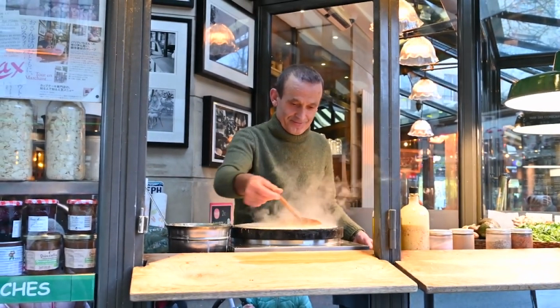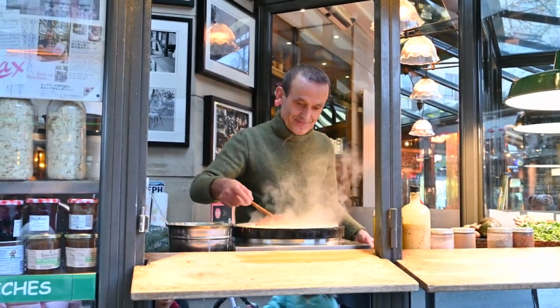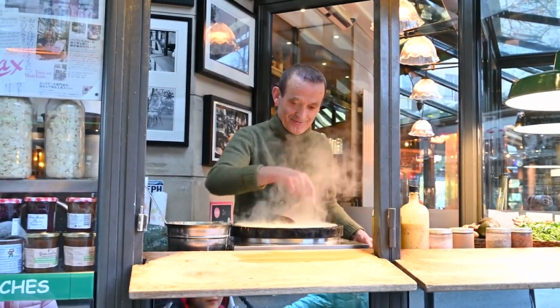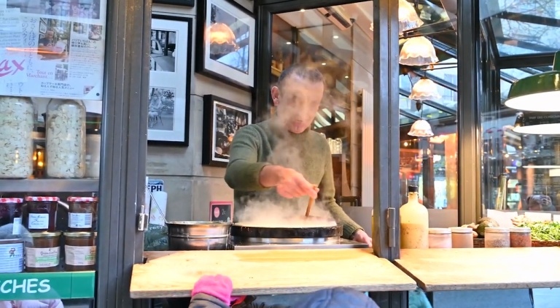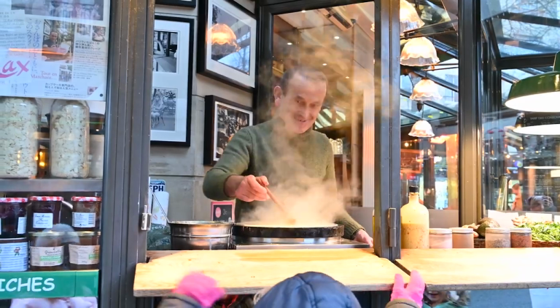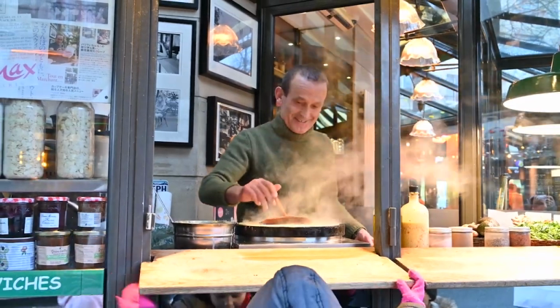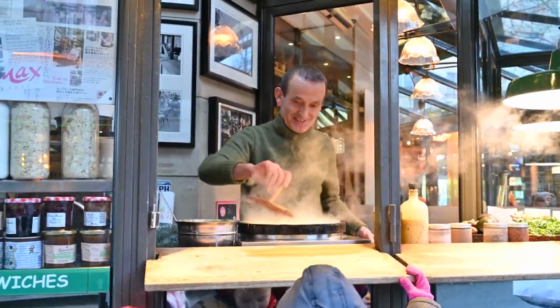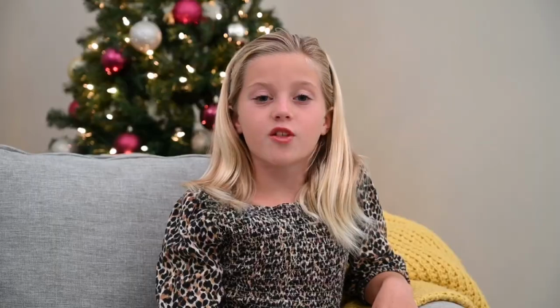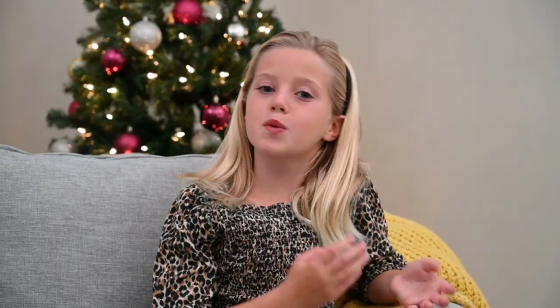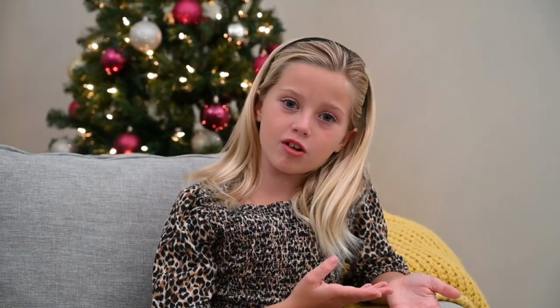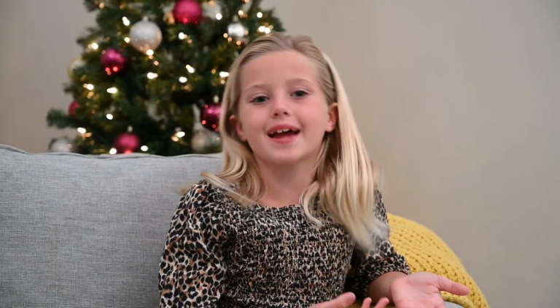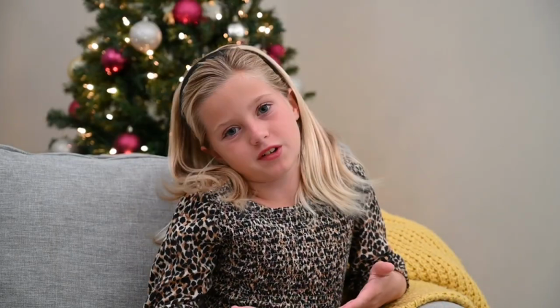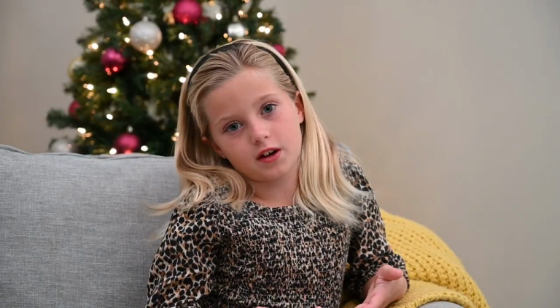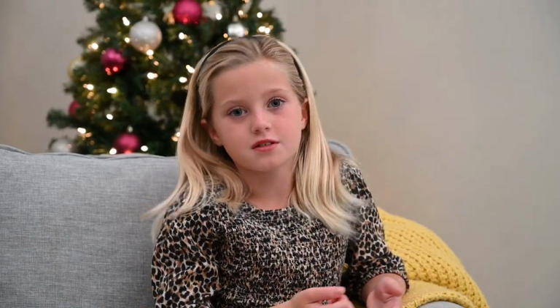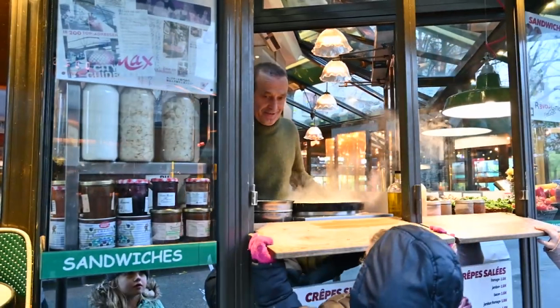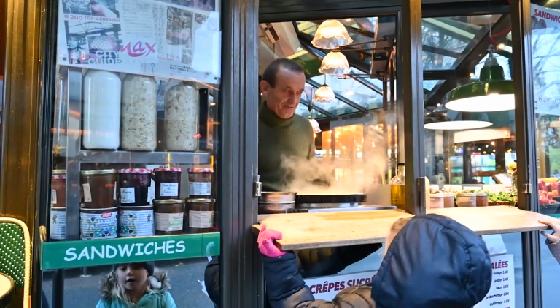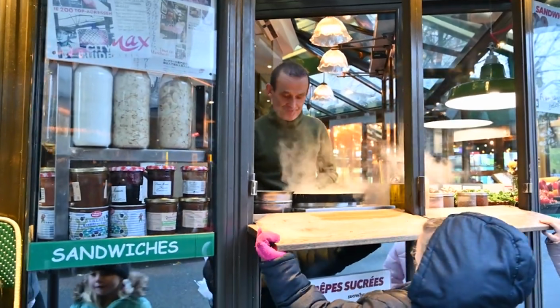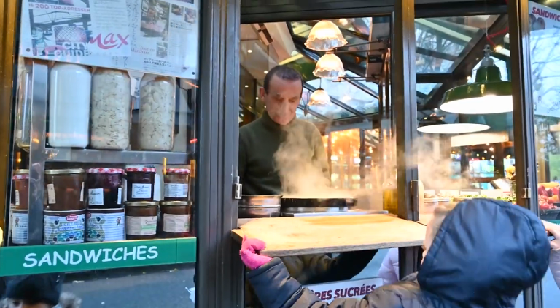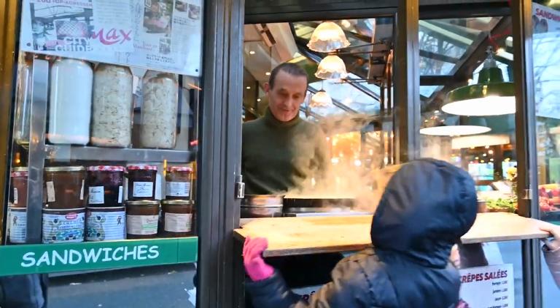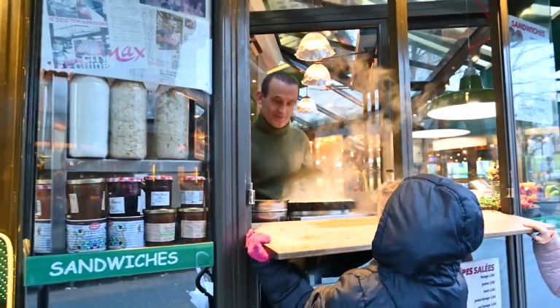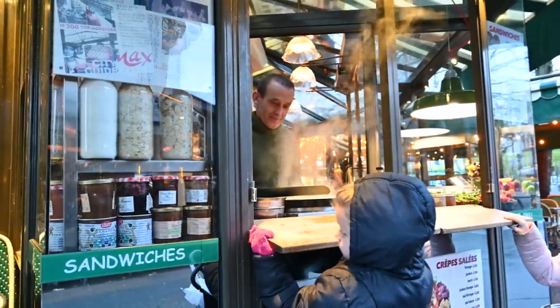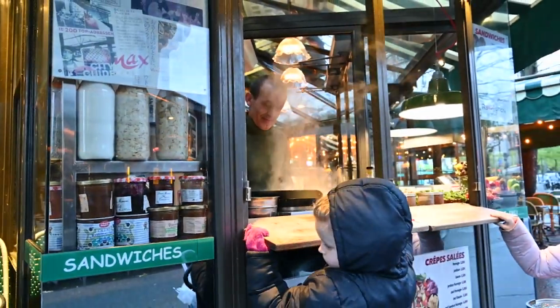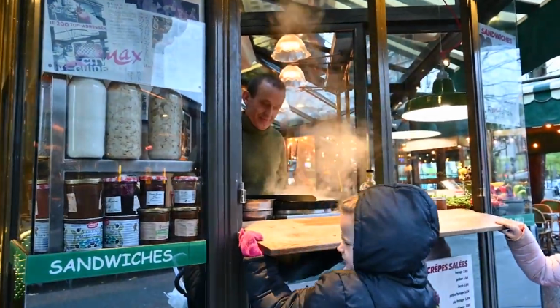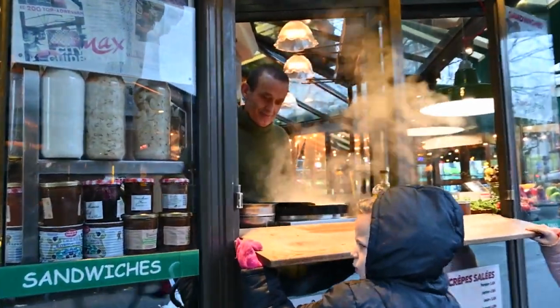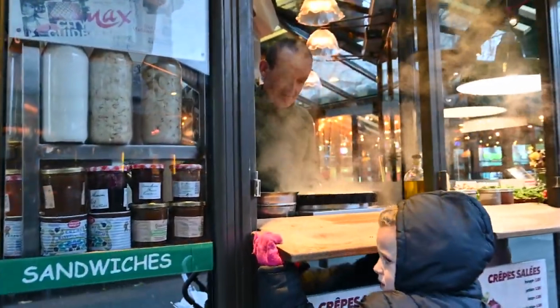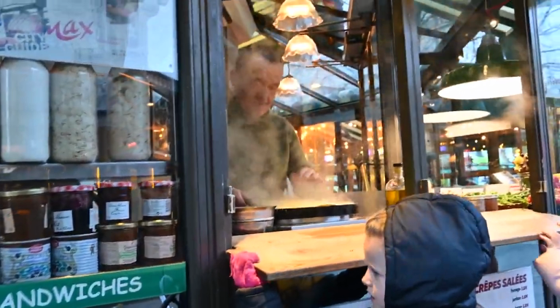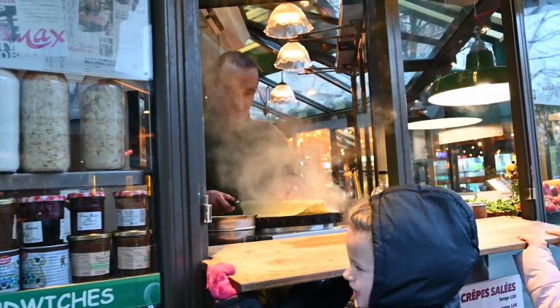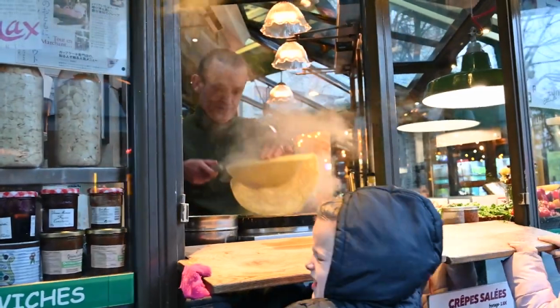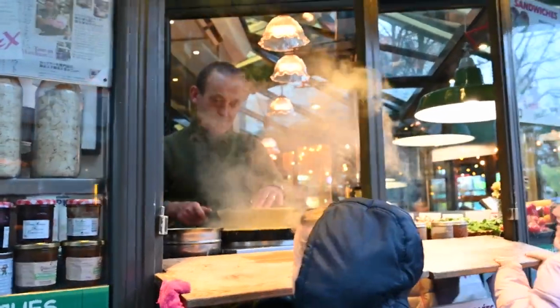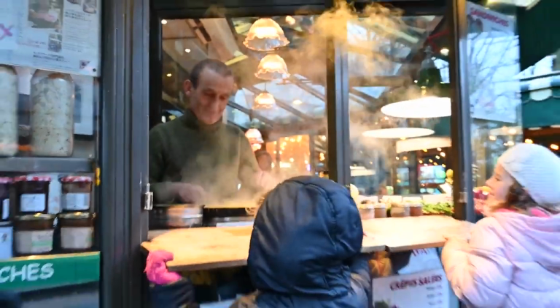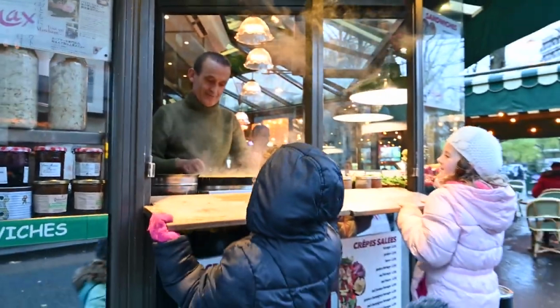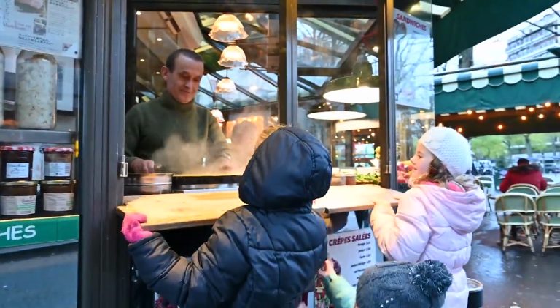The French eat all kinds of different crepes. There are sweet crepes and savory crepes. My favorite crepe of all is Nutella. Most of the crepes can be made from the basic batter.